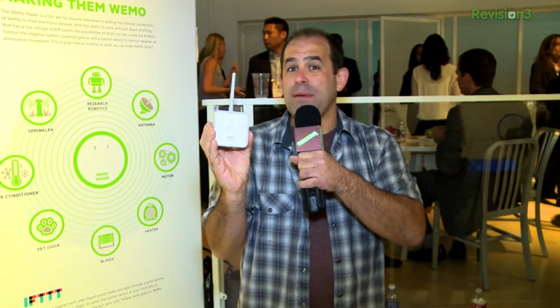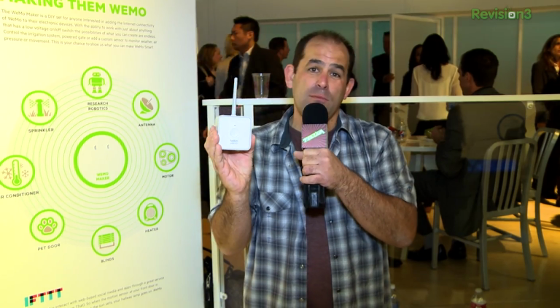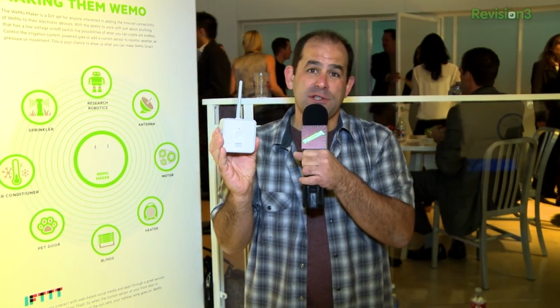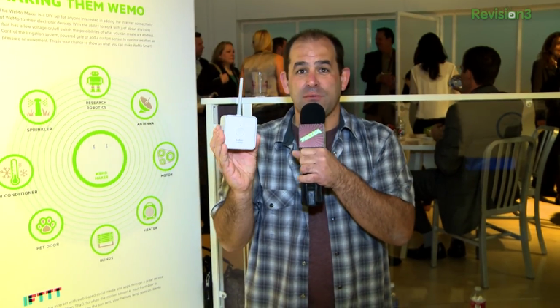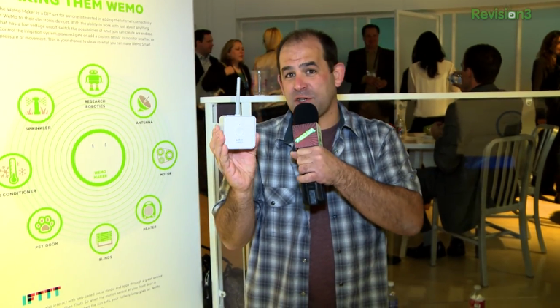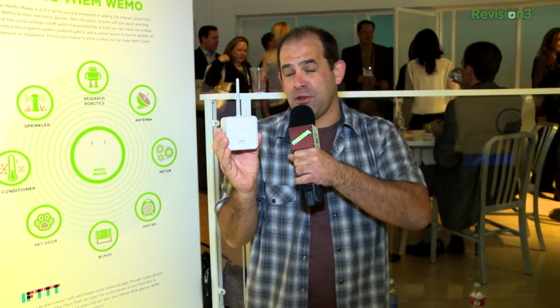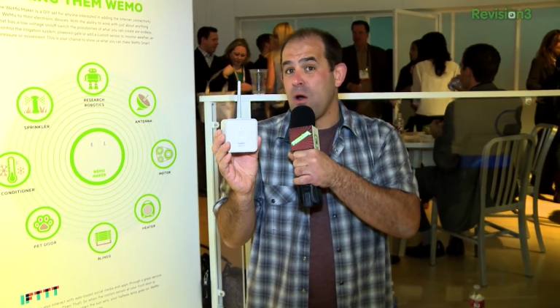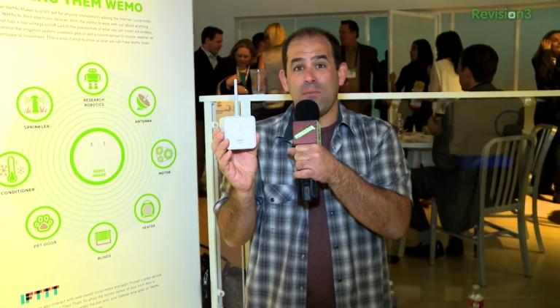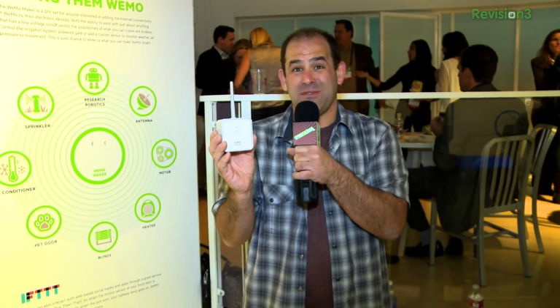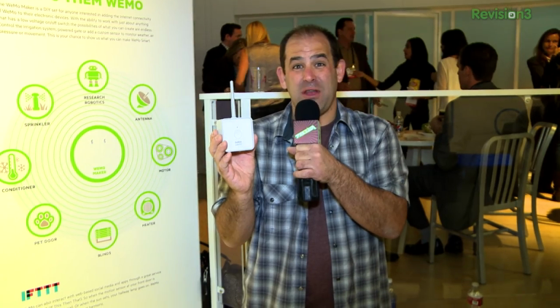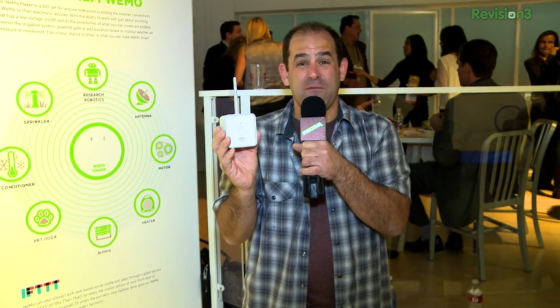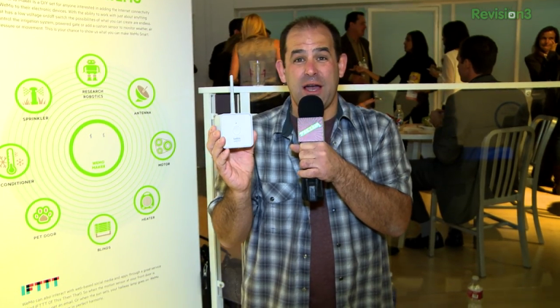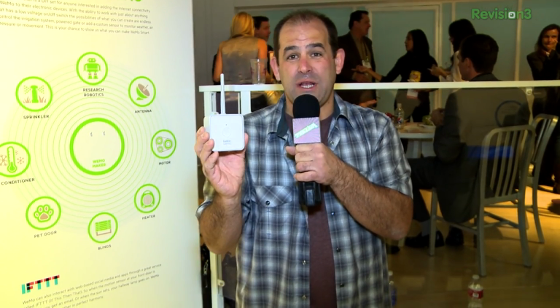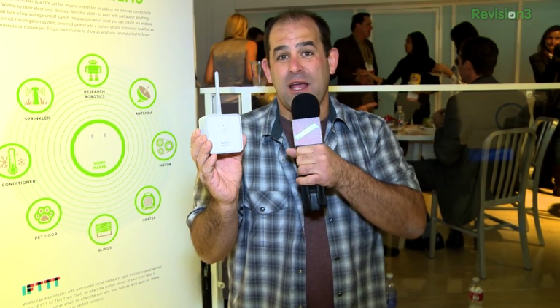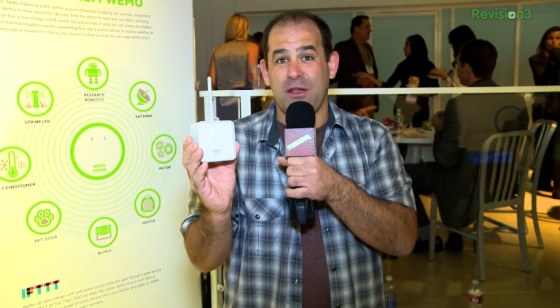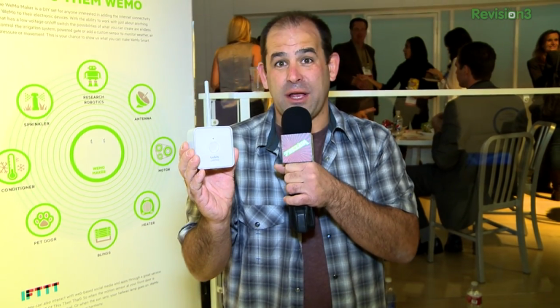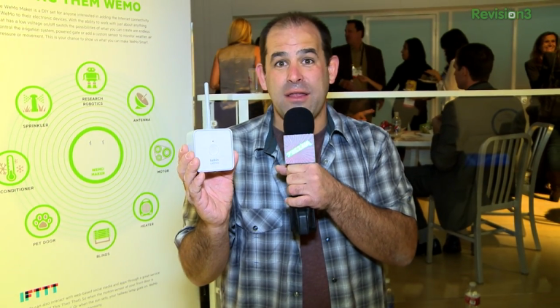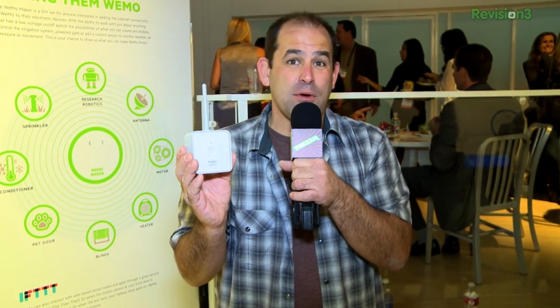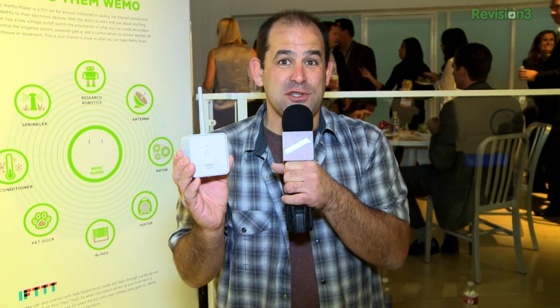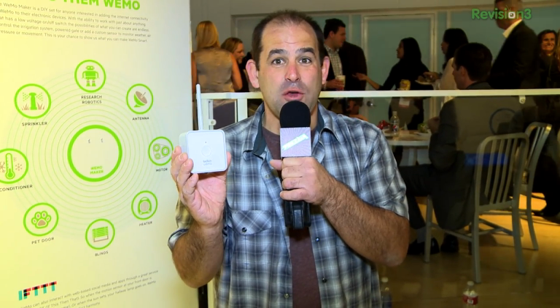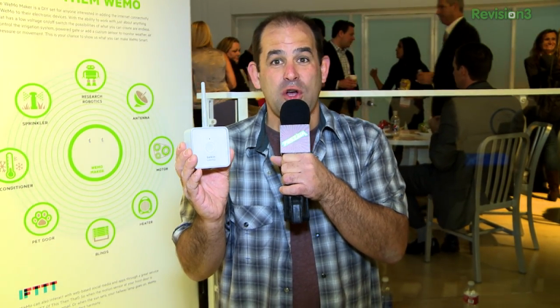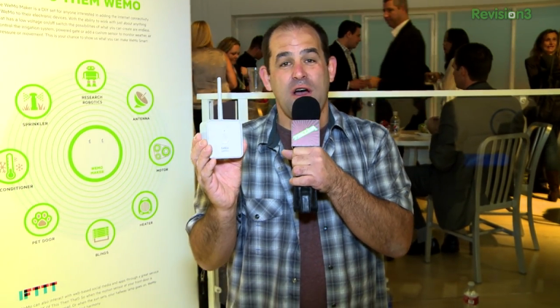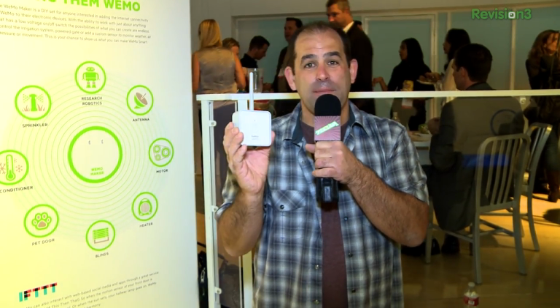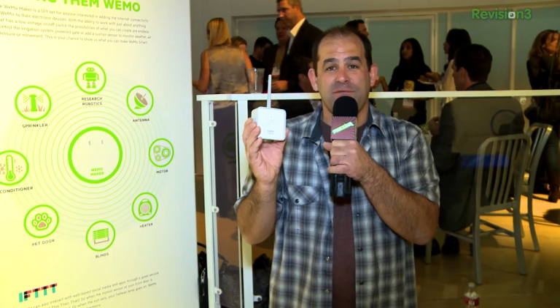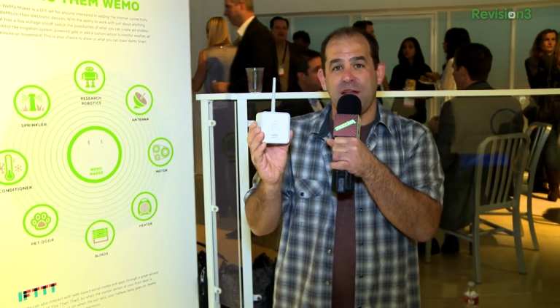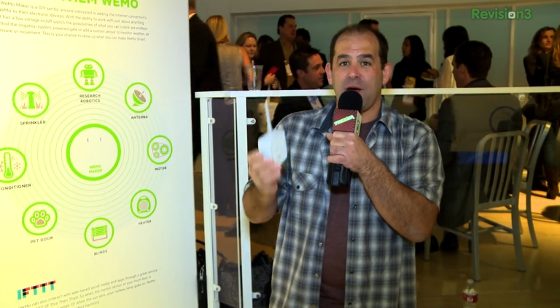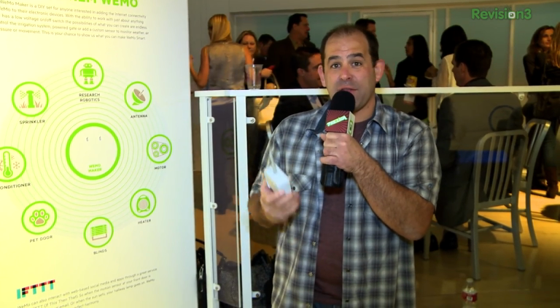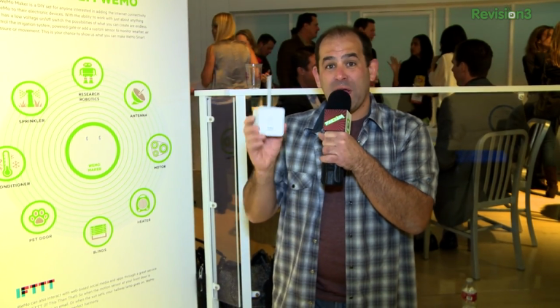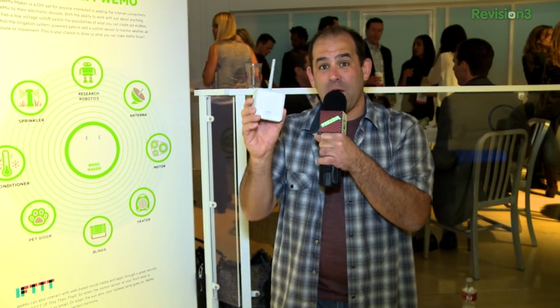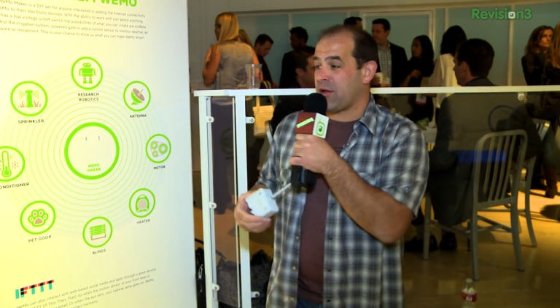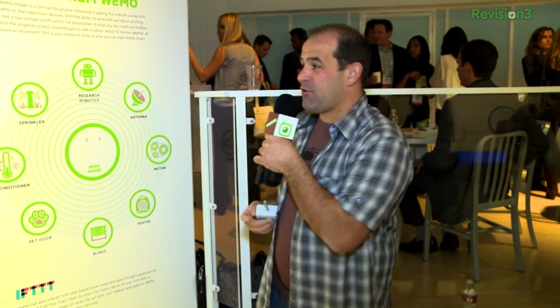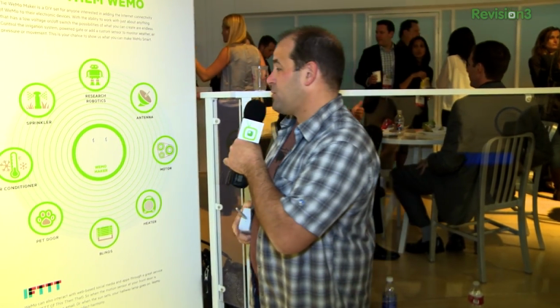Like maybe use a moisture sensor to trigger the sprinklers. If you can figure out how to relay it — which means turning it on and putting a sensor on it — you are good to go. $50, very DIY friendly. We cannot wait to get our hands on this one.